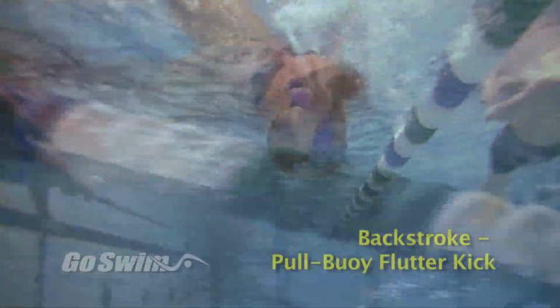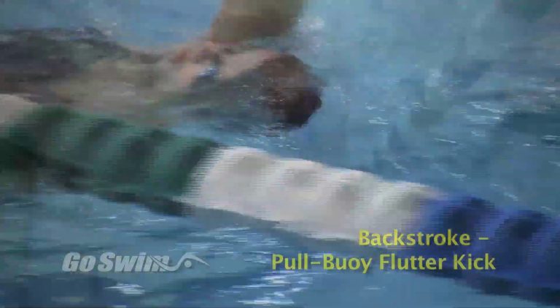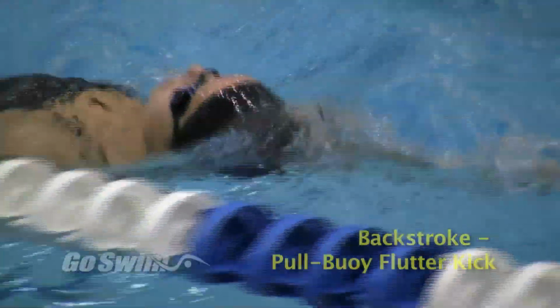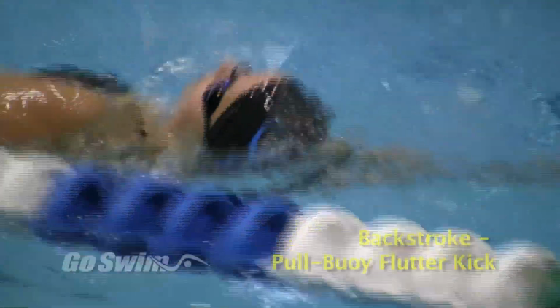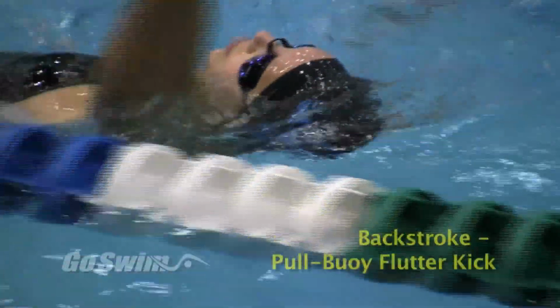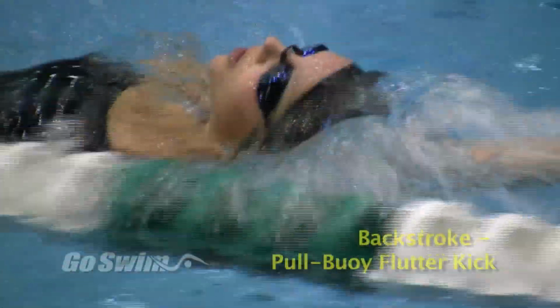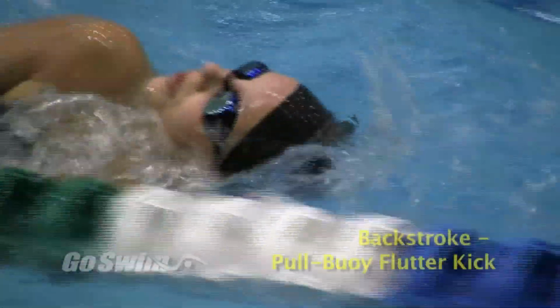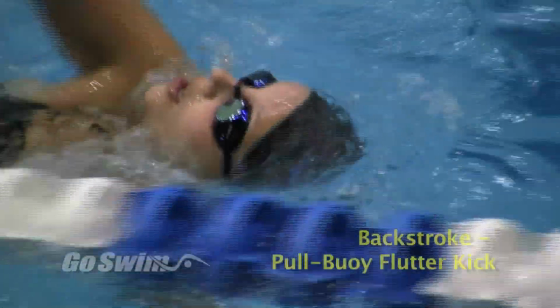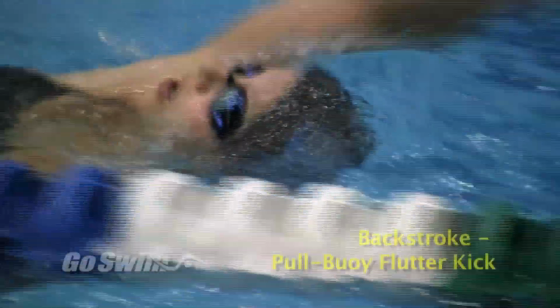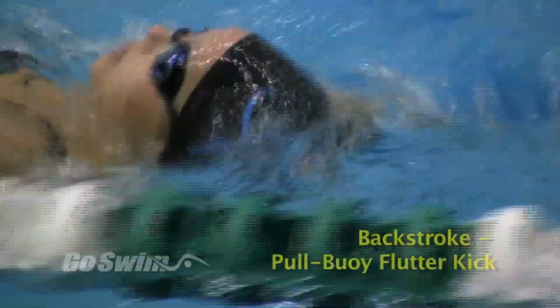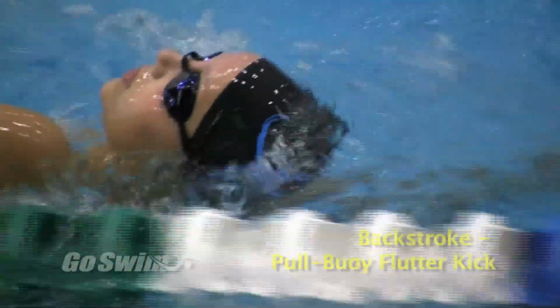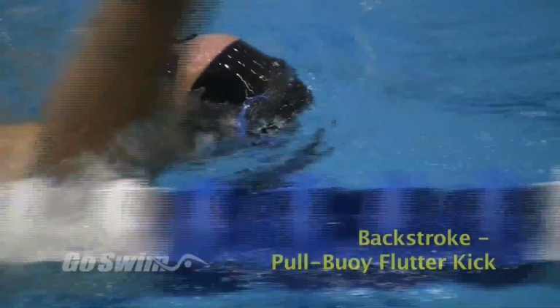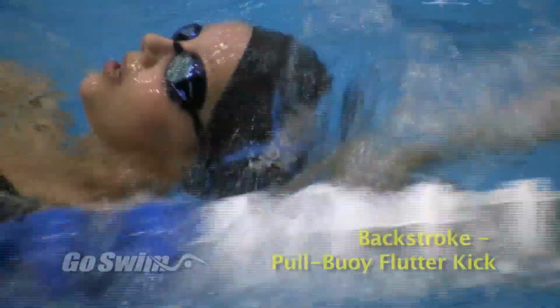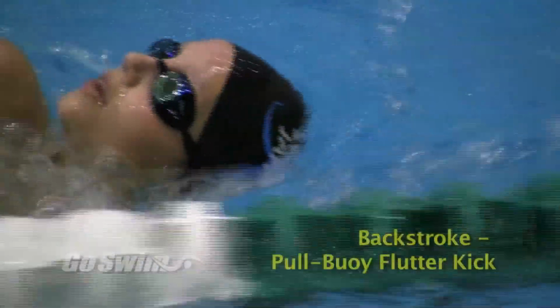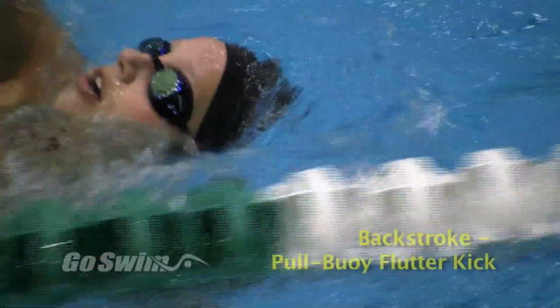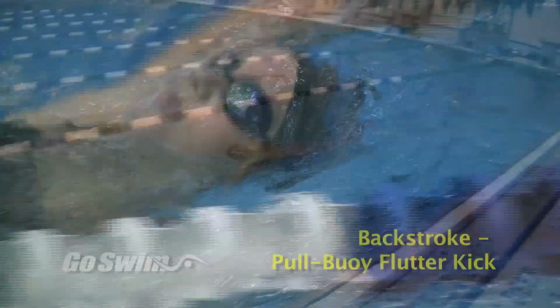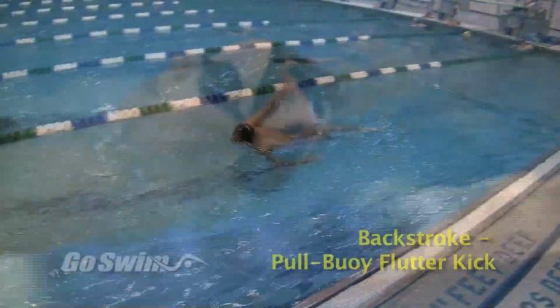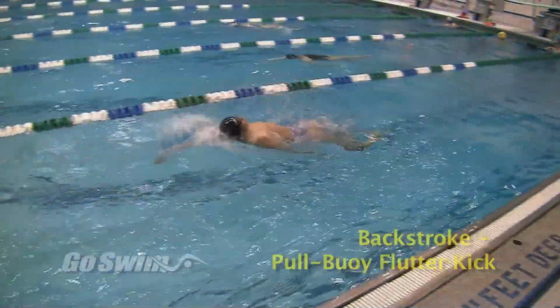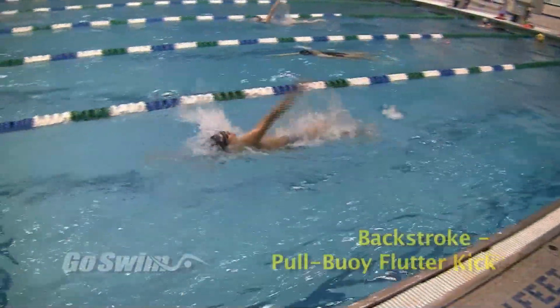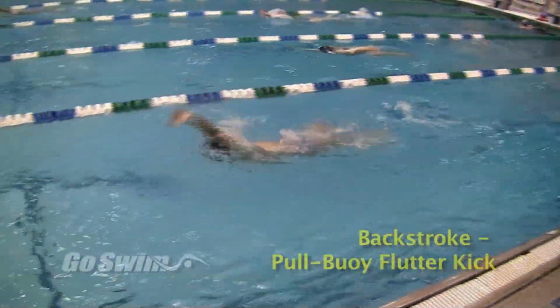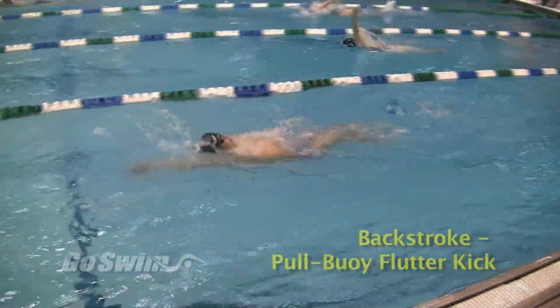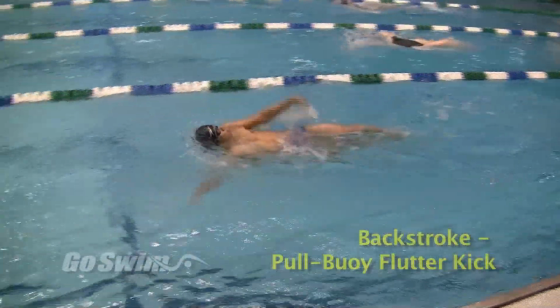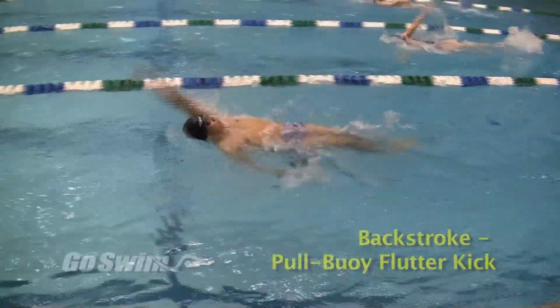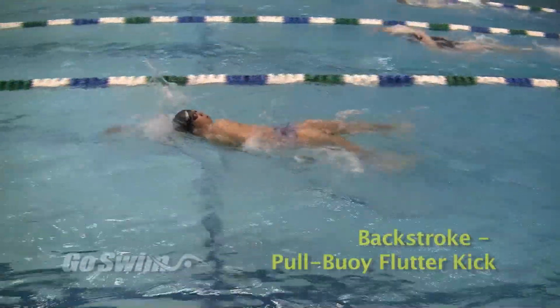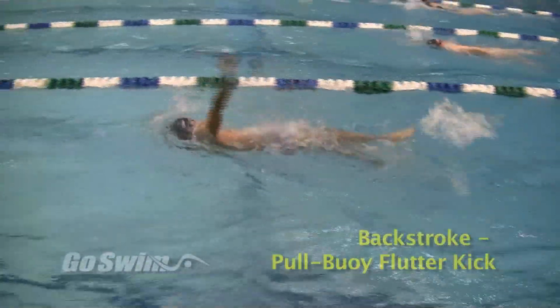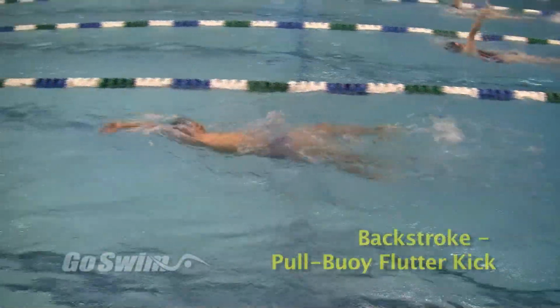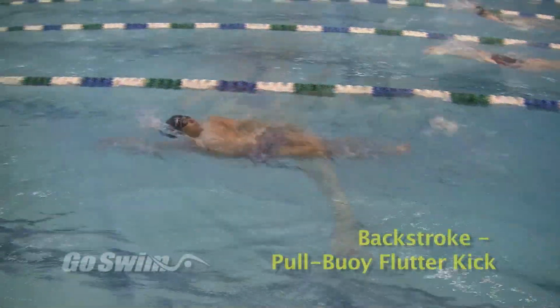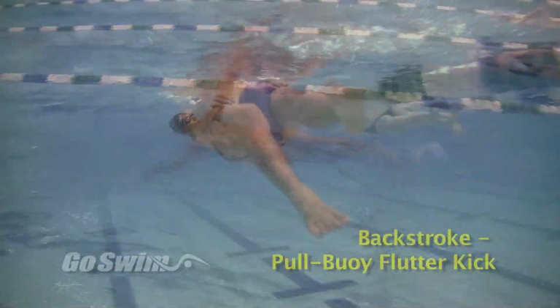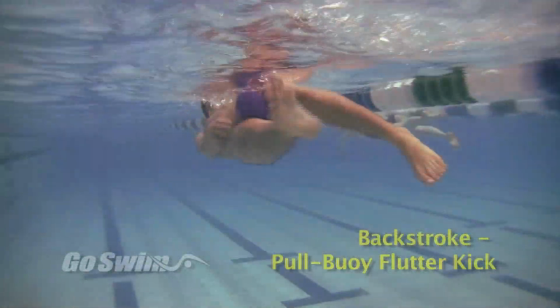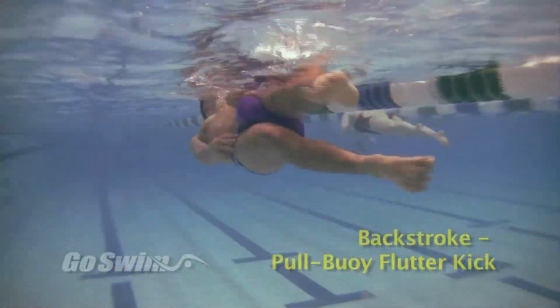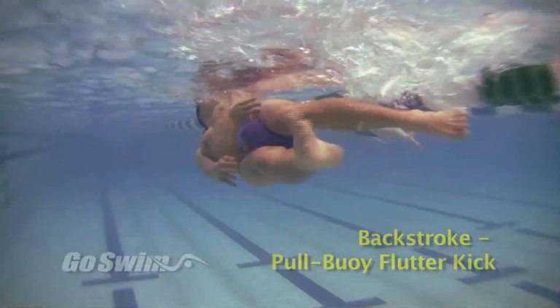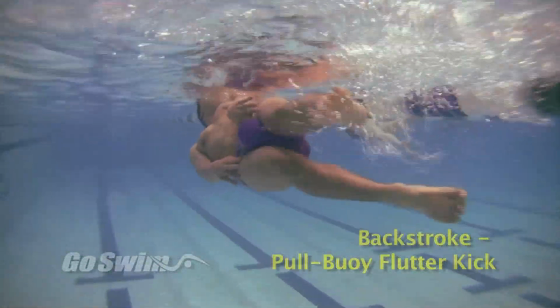After one or two lengths, remove the pool buoy and swim a few lengths of backstroke, focusing on pointed toes and narrow kick. Then repeat the cycle — a few lengths with the pool buoy and then a few lengths of backstroke.